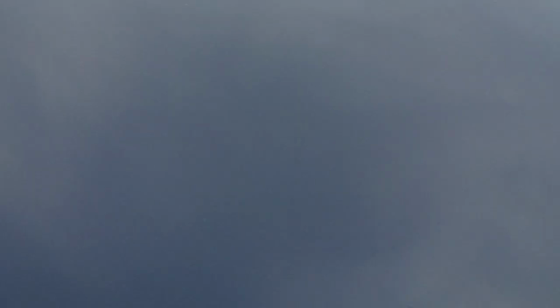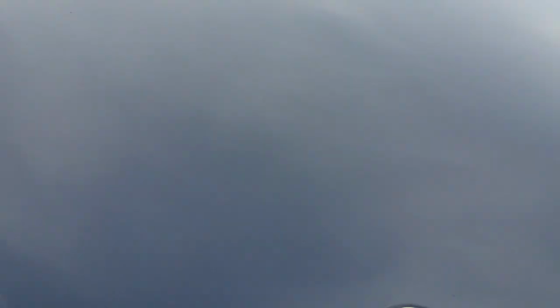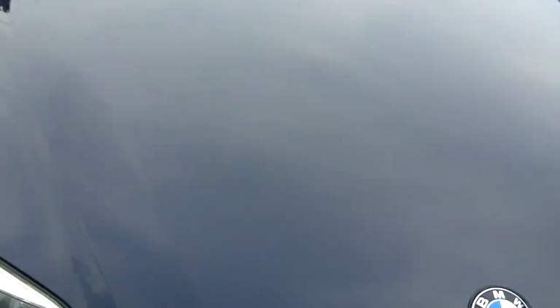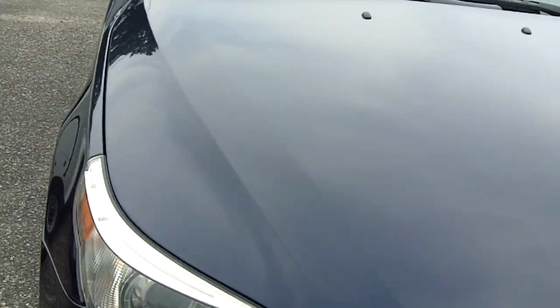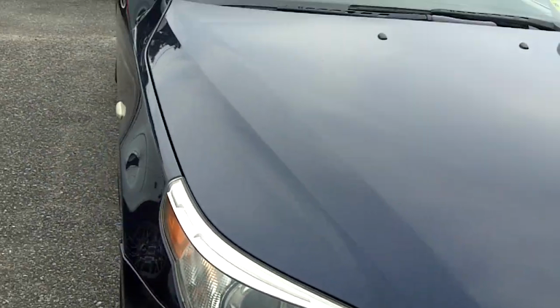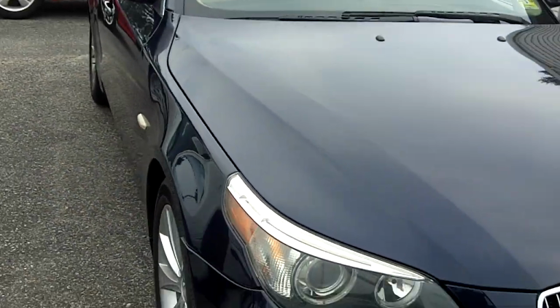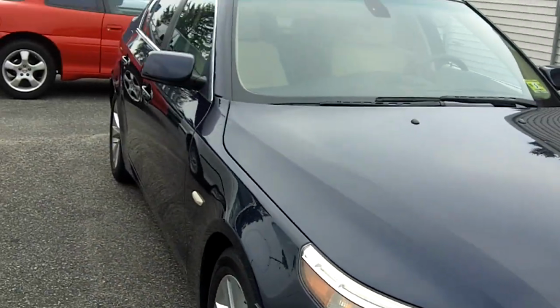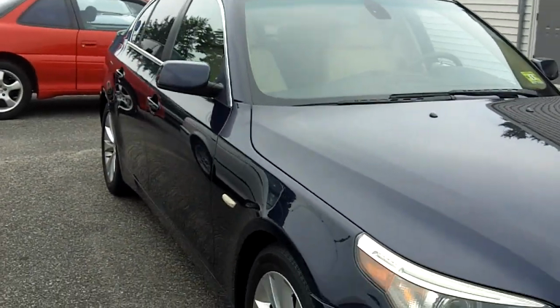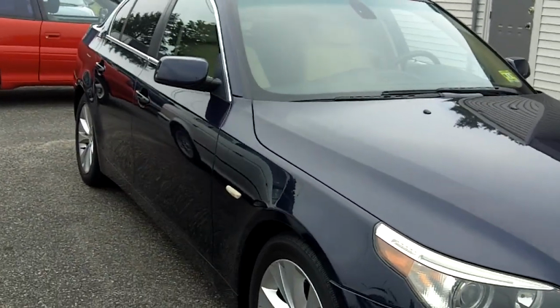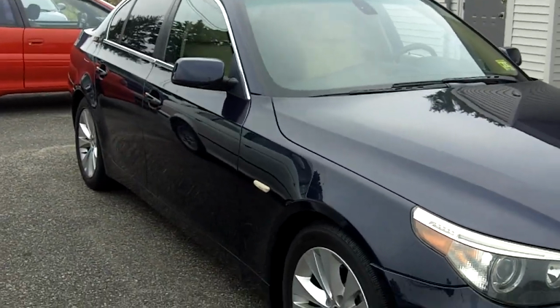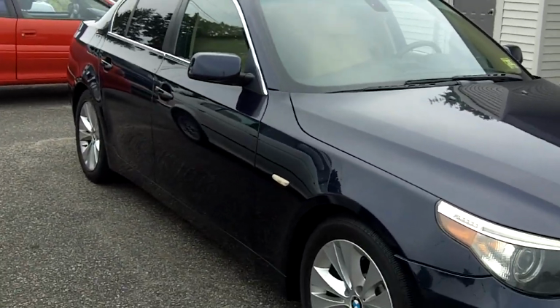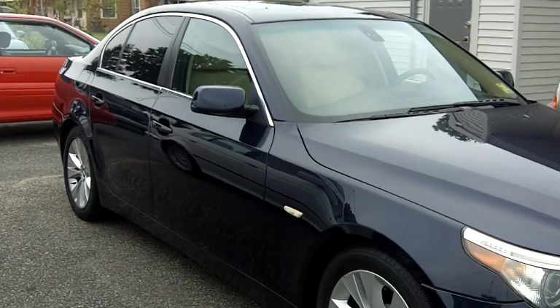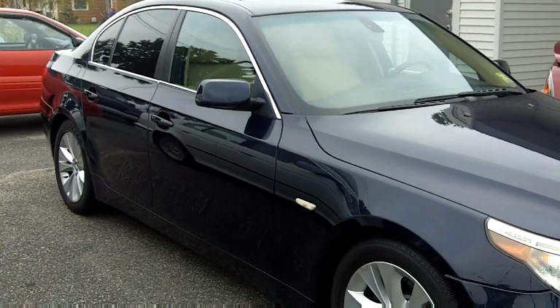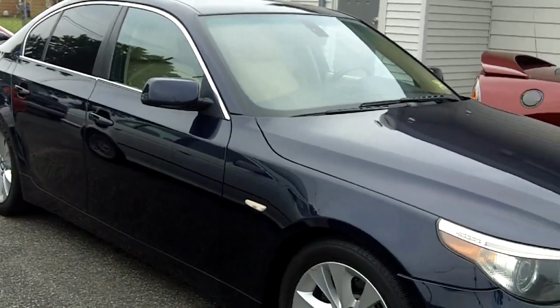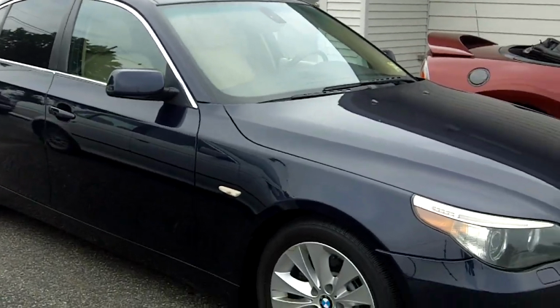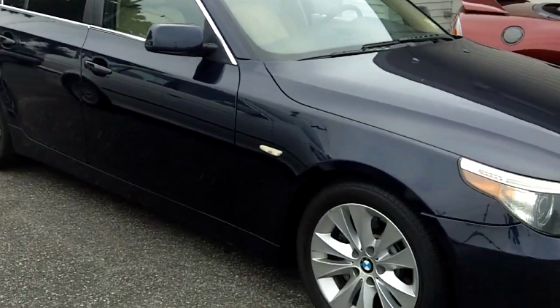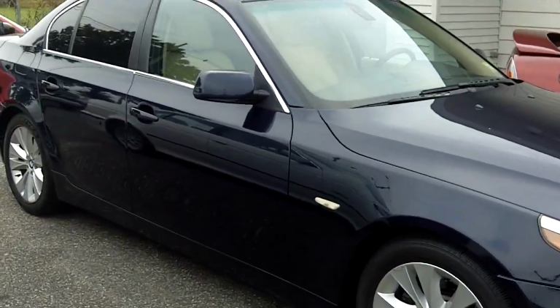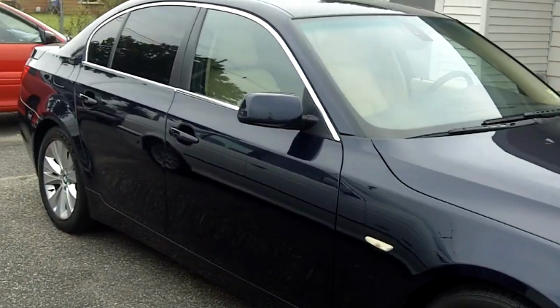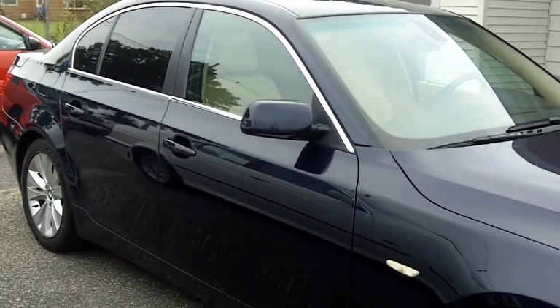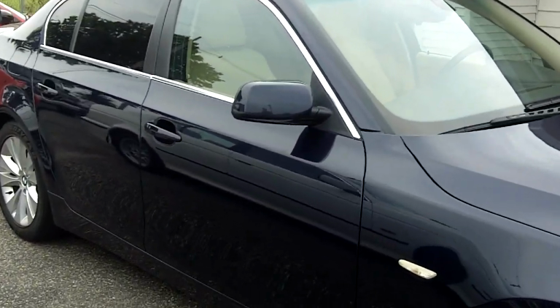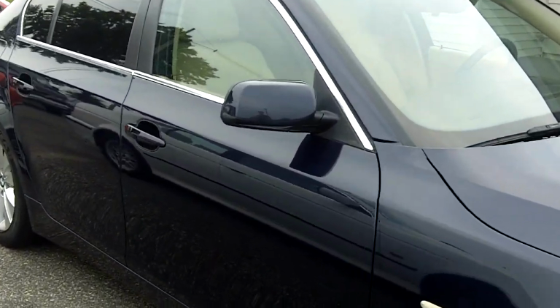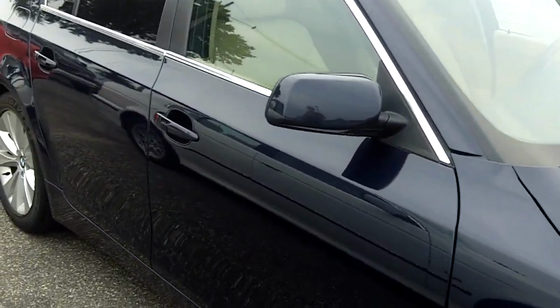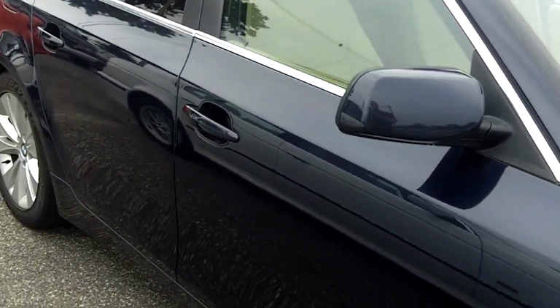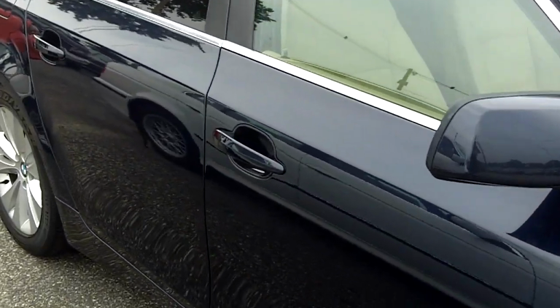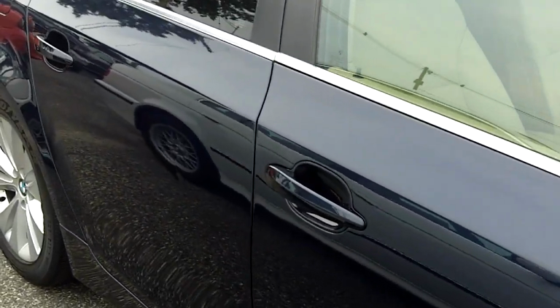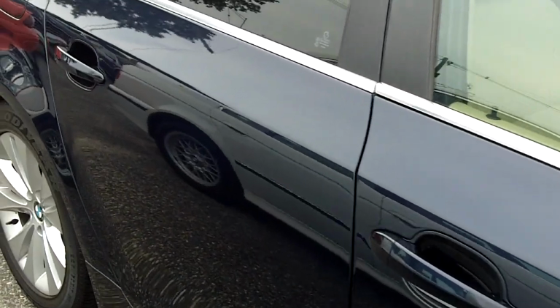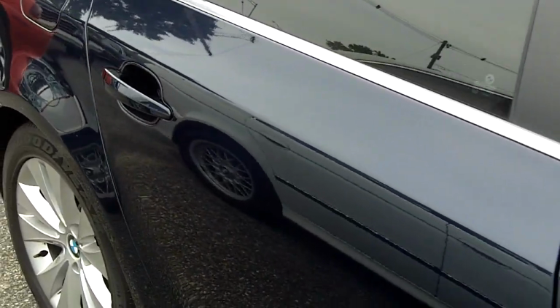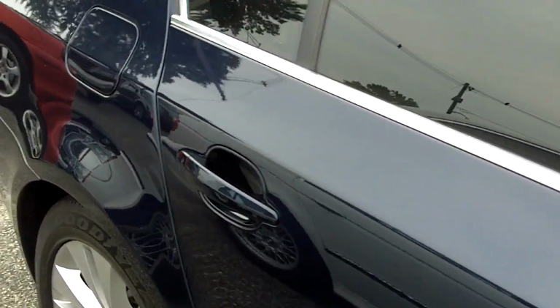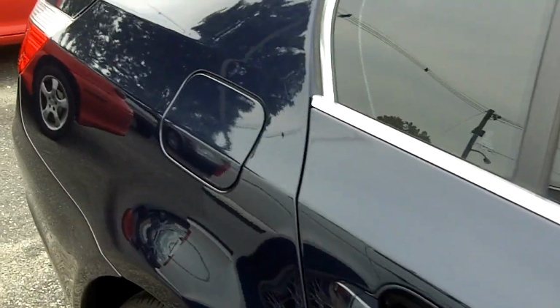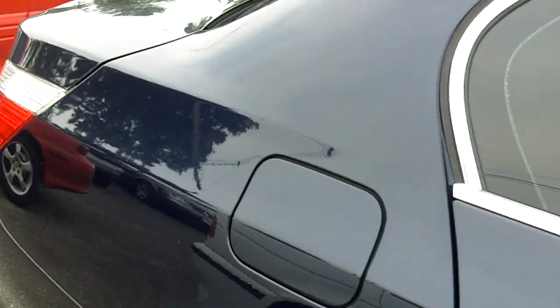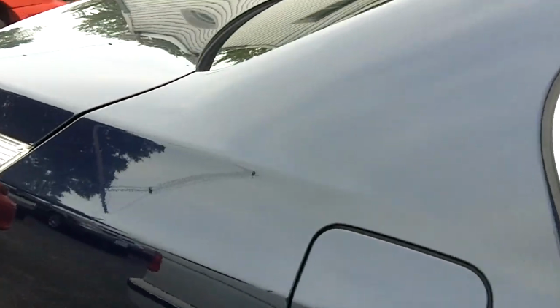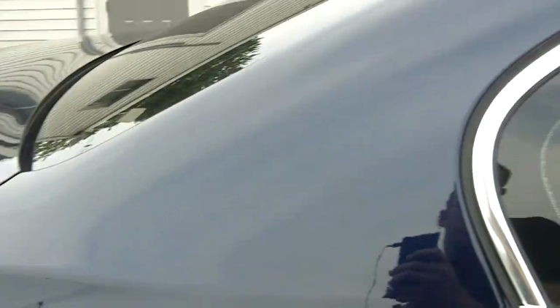Right here I have a 2005 BMW 5 Series, it's a 545i sedan. The current asking price is $18,995. This beautiful blue finish, really great condition.